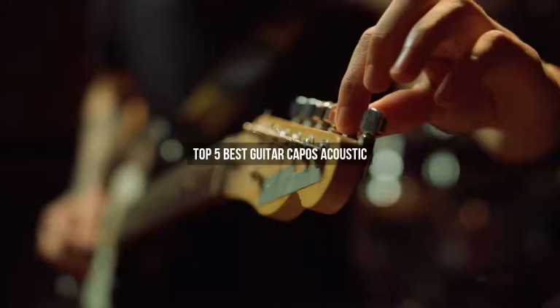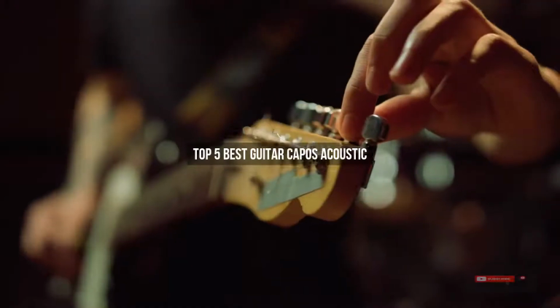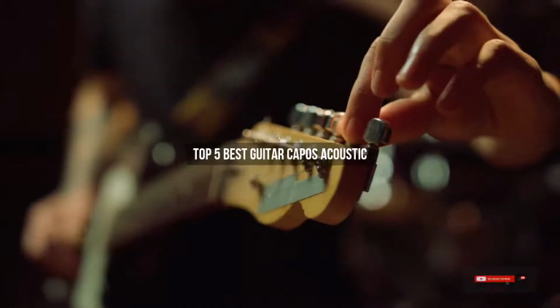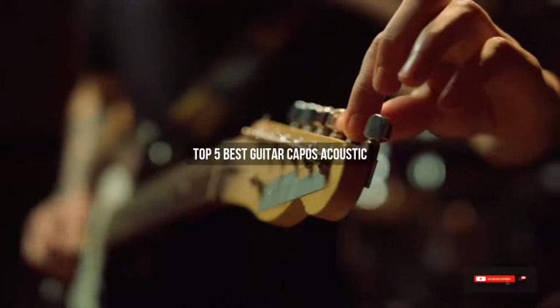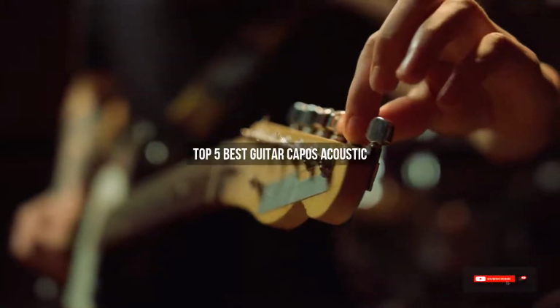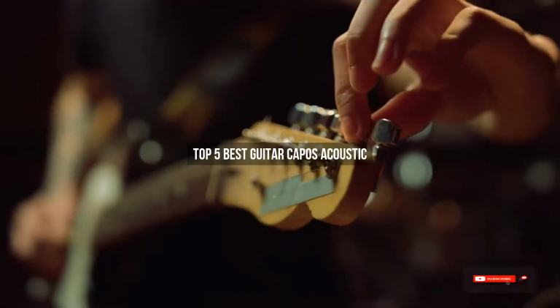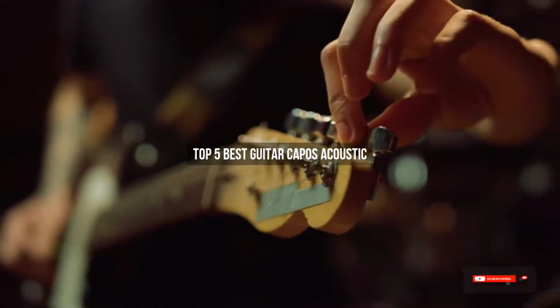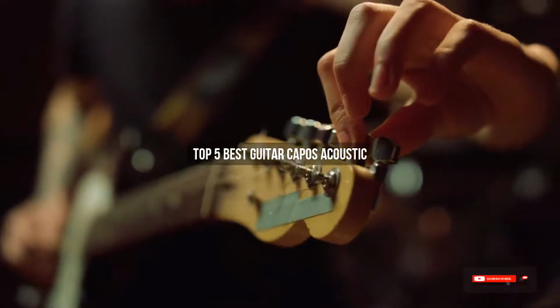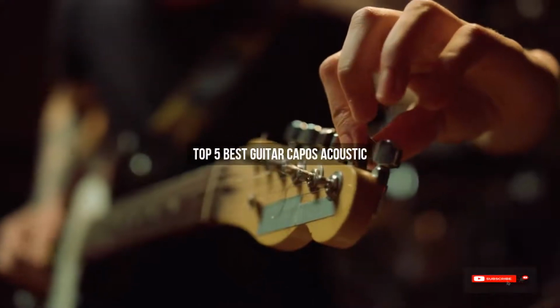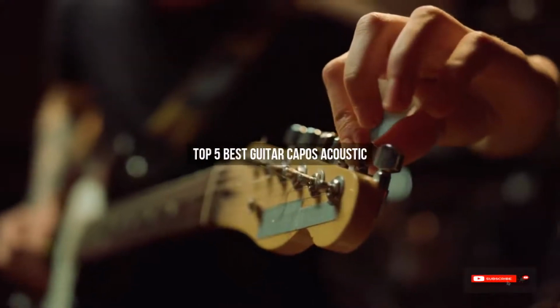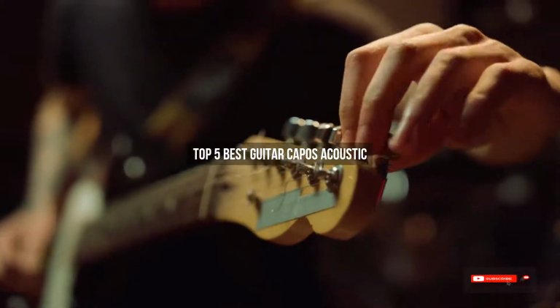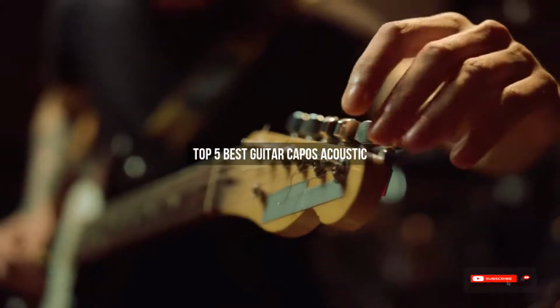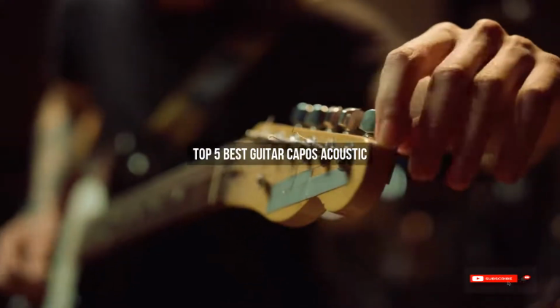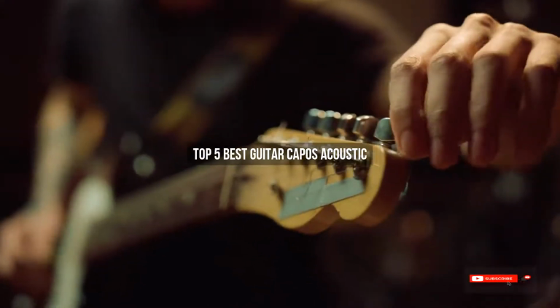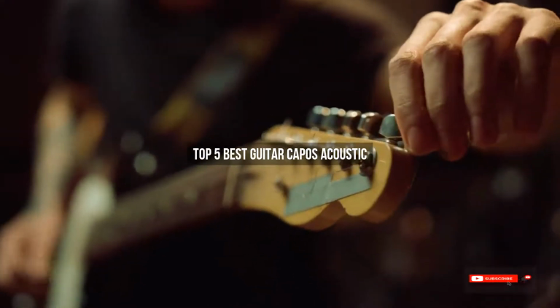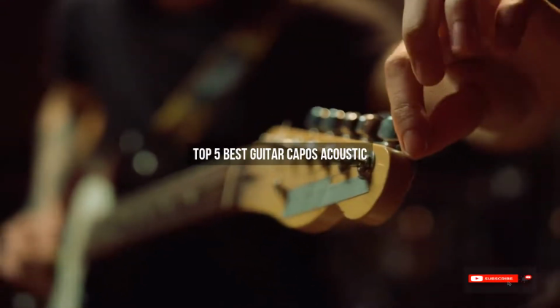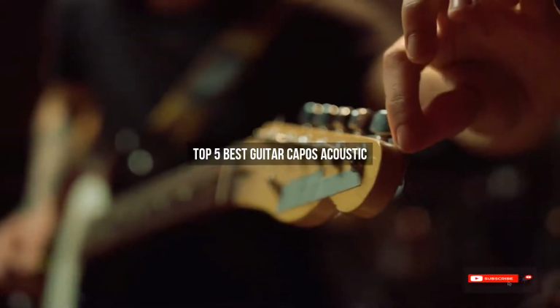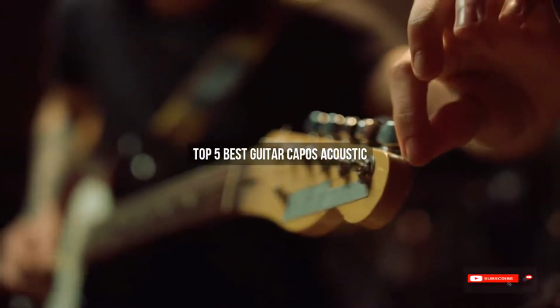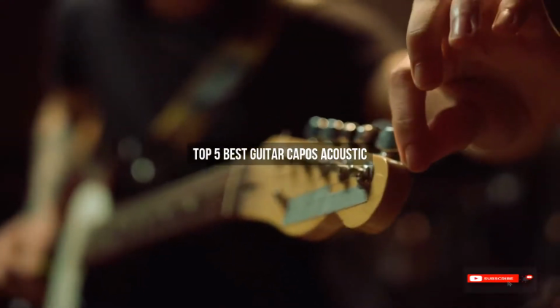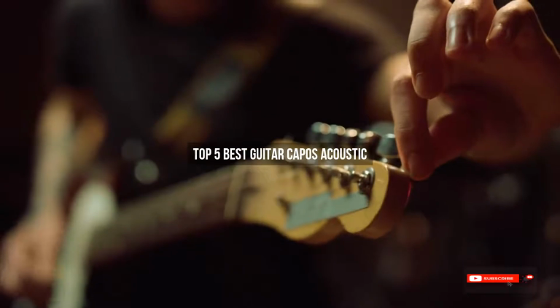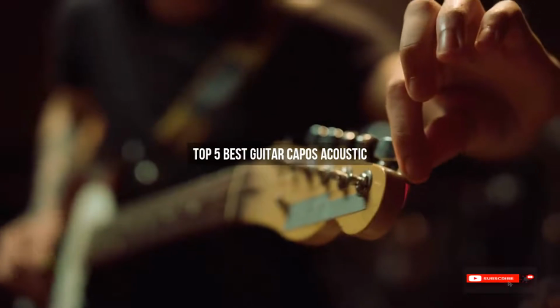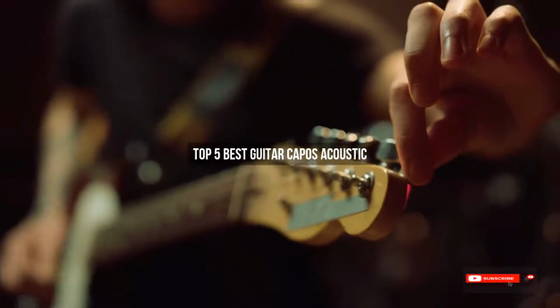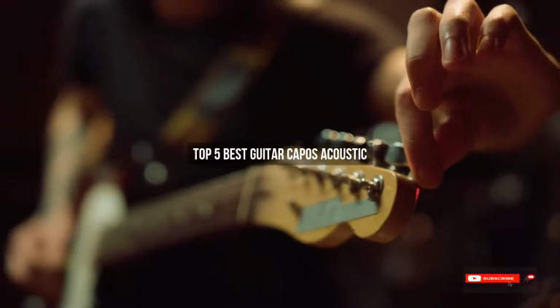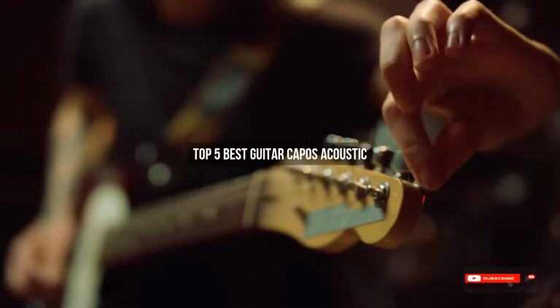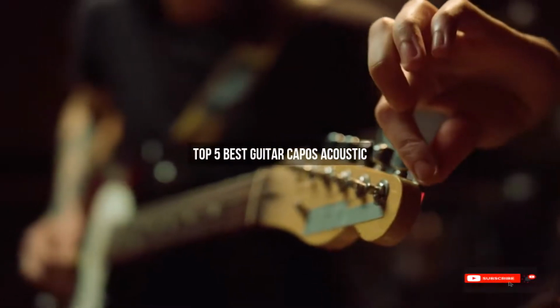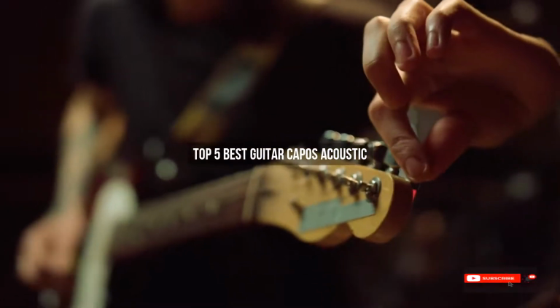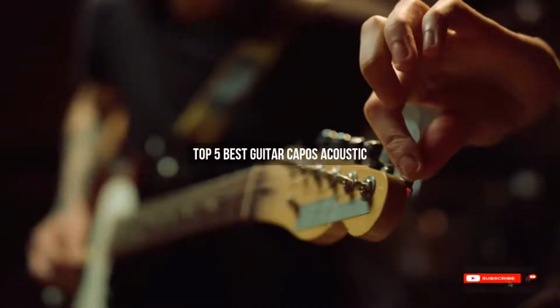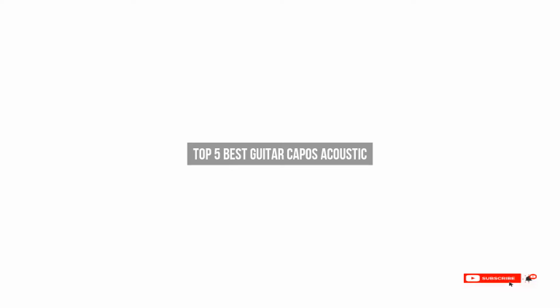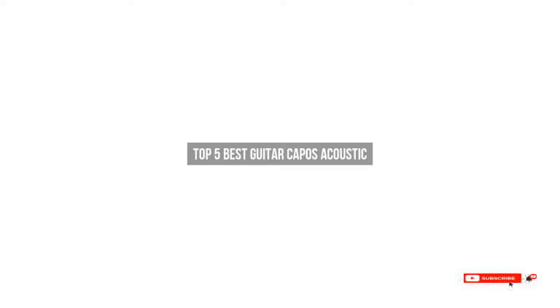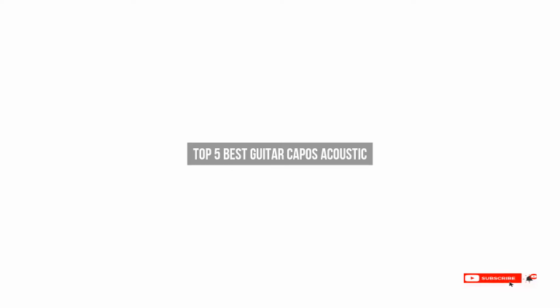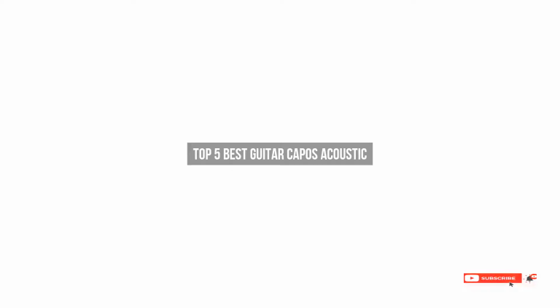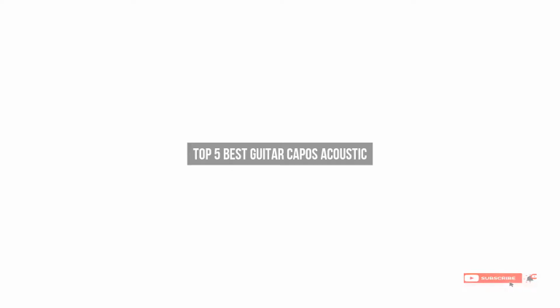Are you looking for the best guitar capos acoustic? We will review some of the guitar capos acoustic based on thousands of user ratings. Hope our top 5 best guitar capos acoustic will be good for you.